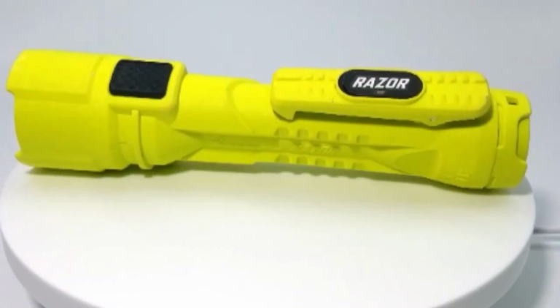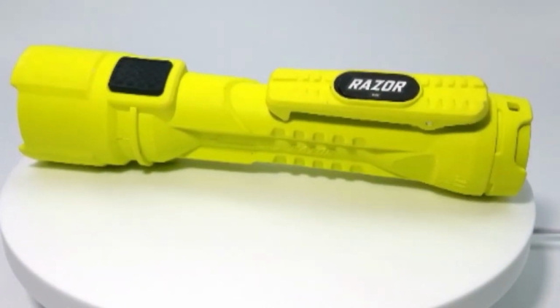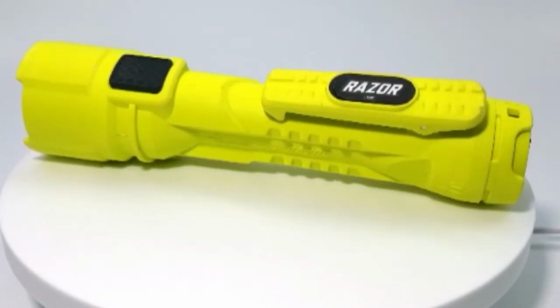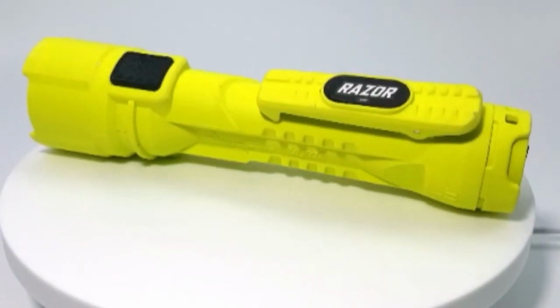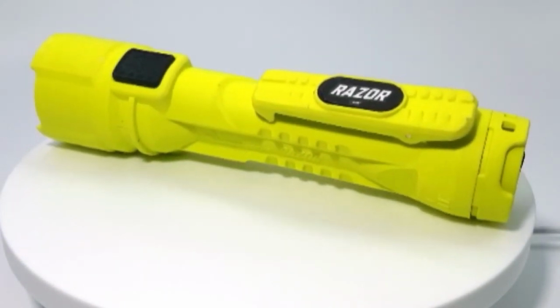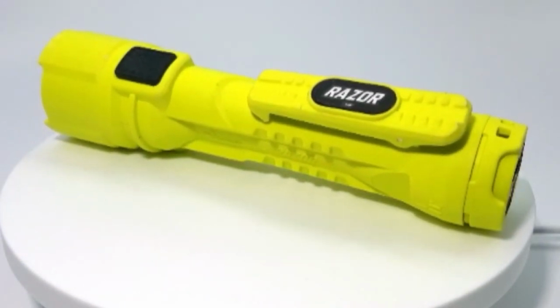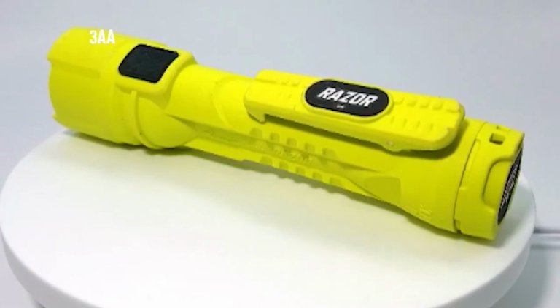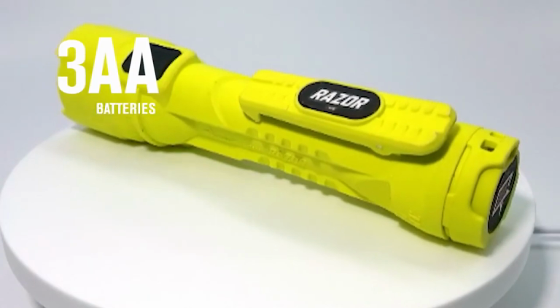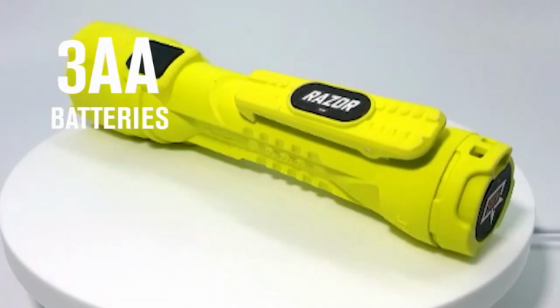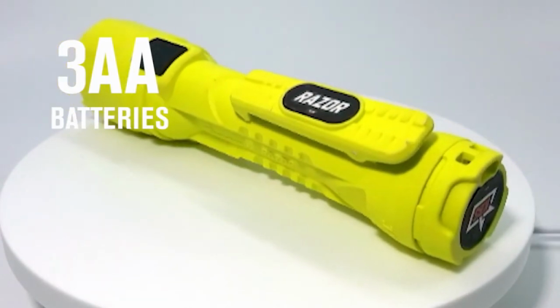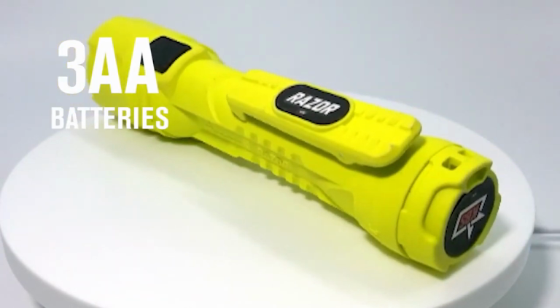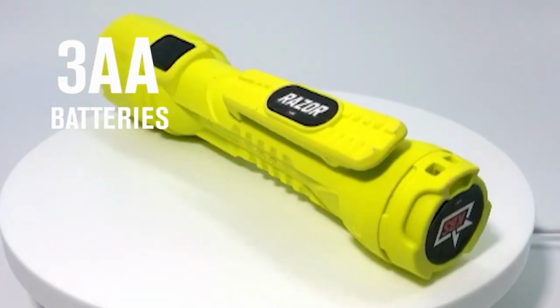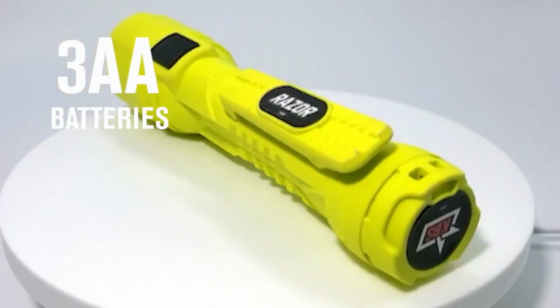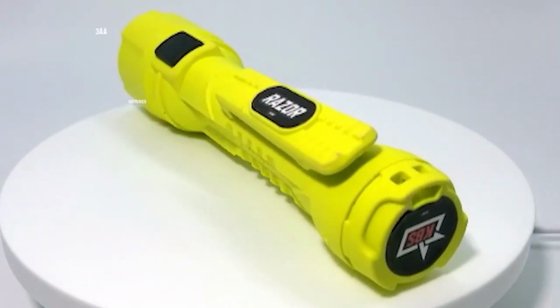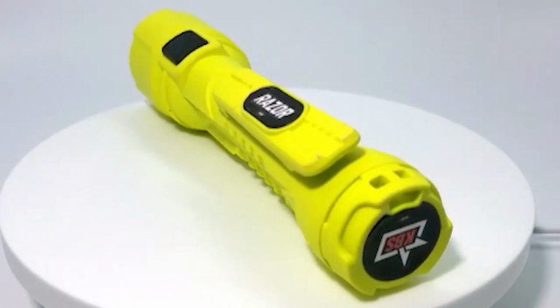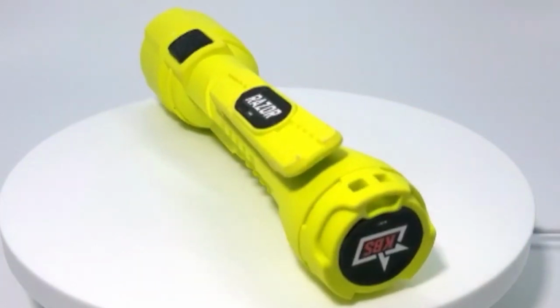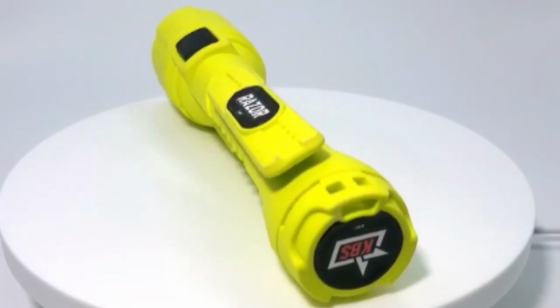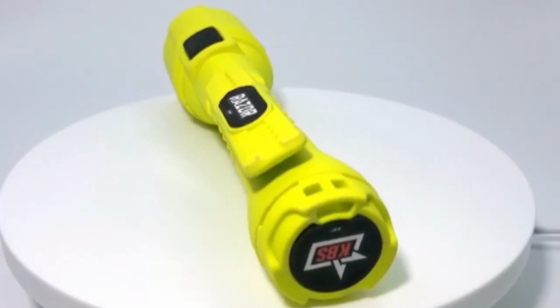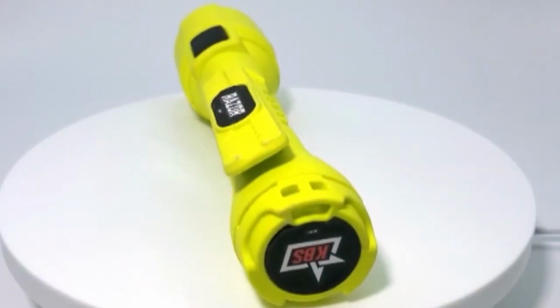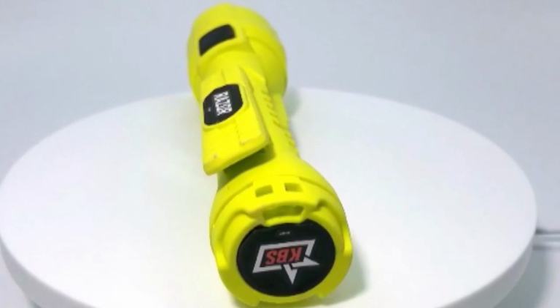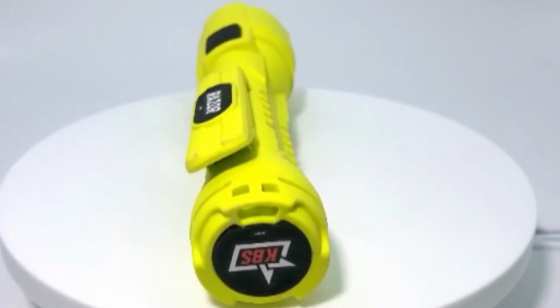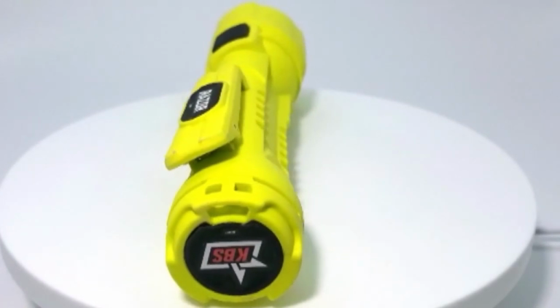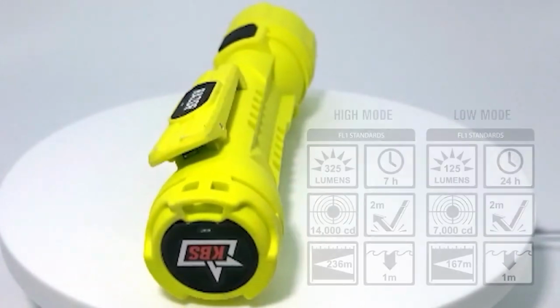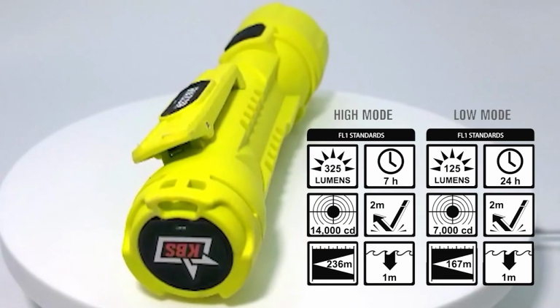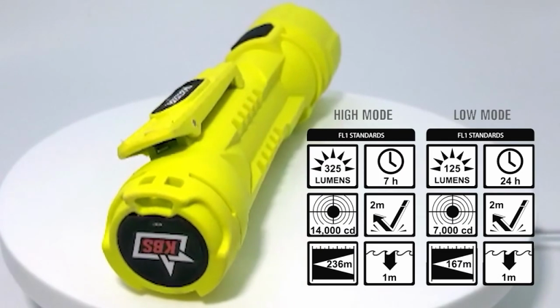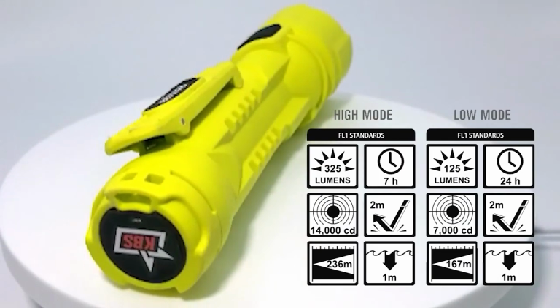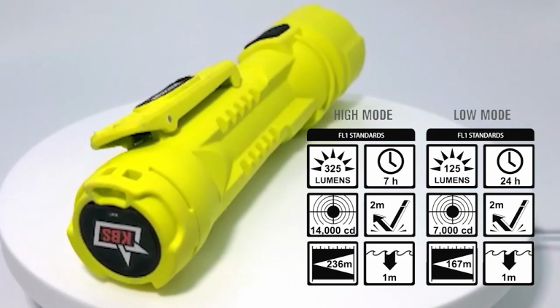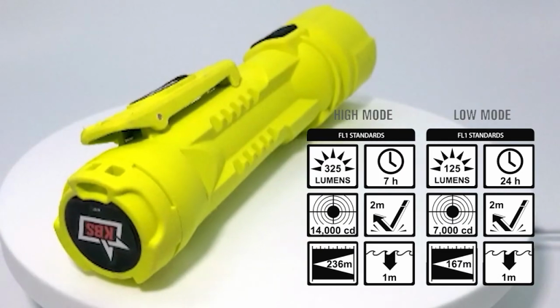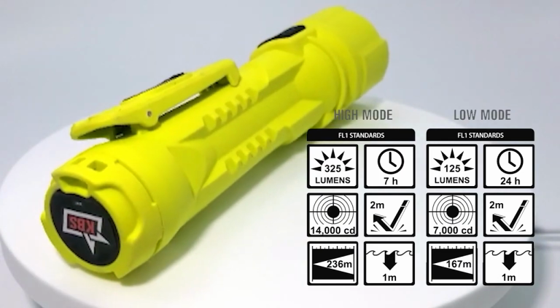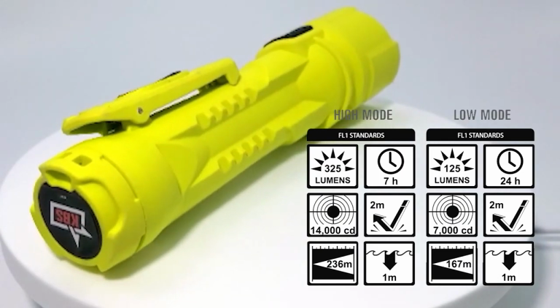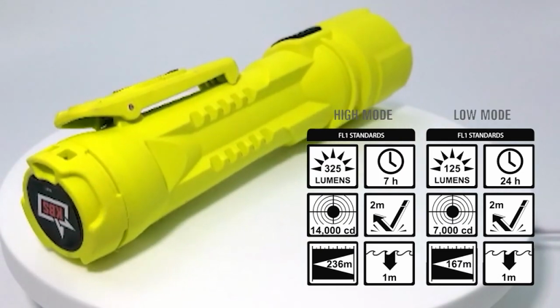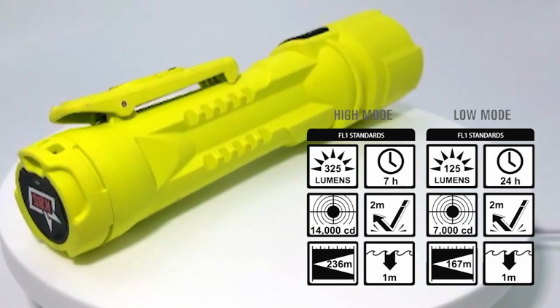Best of all, it runs on three AA alkaline batteries and lasts for seven hours on high and 24 hours on low before you need to replace the batteries. It's Class 1 Div 1 Safety Rated. The new Razer from Color Brightstar.